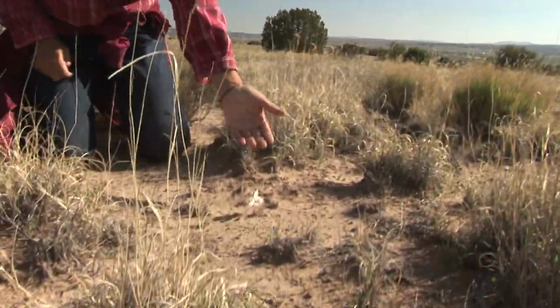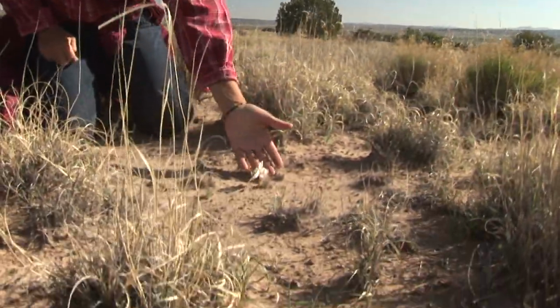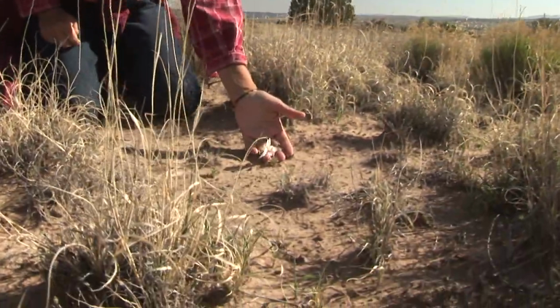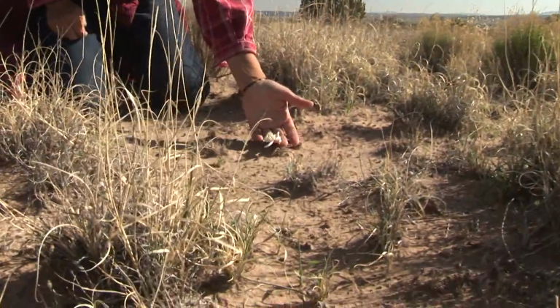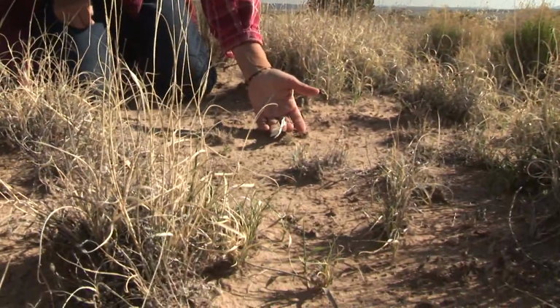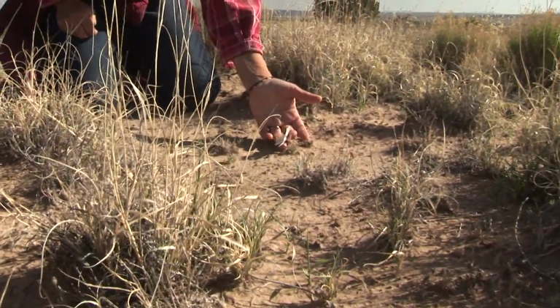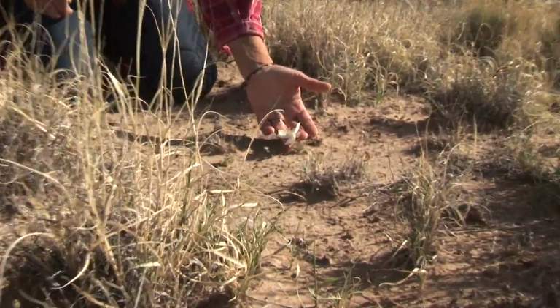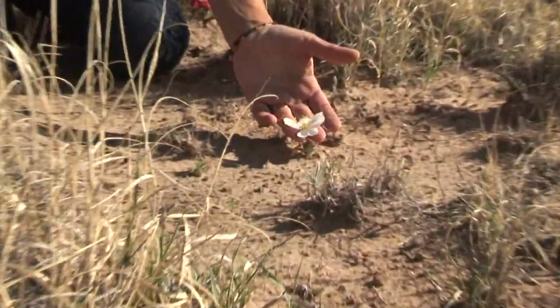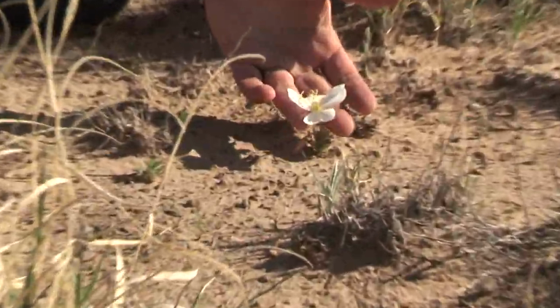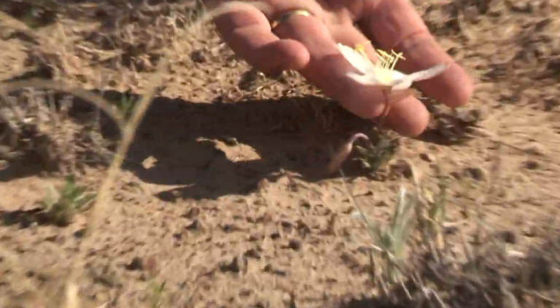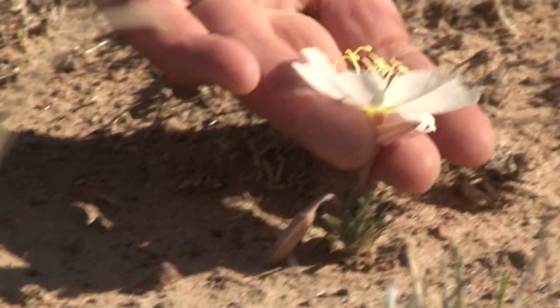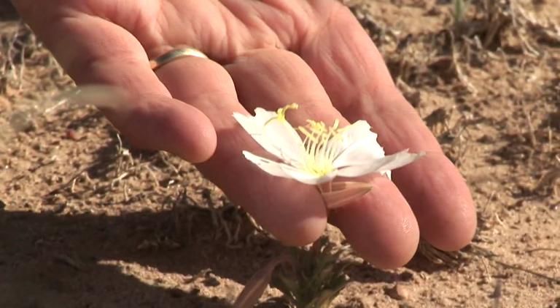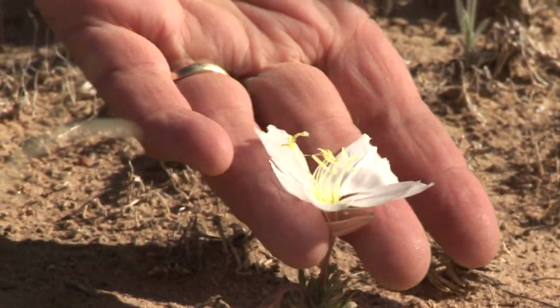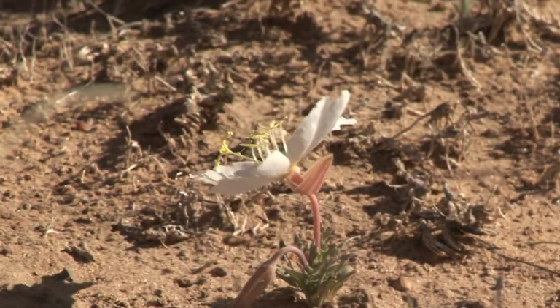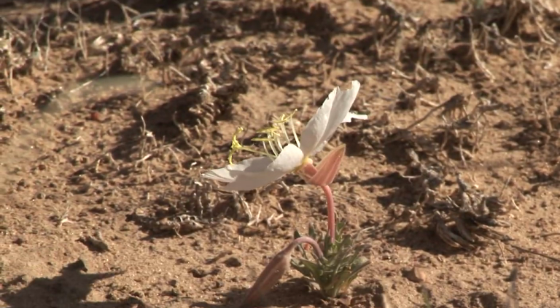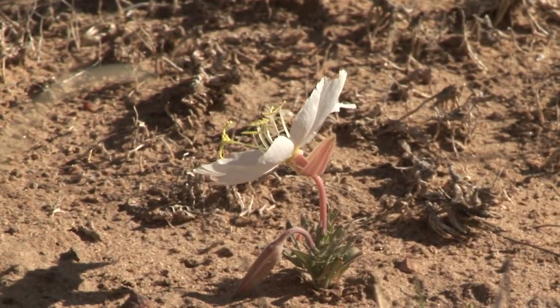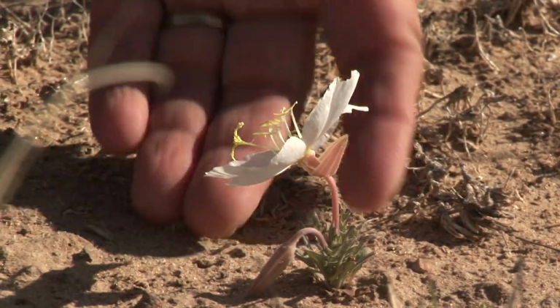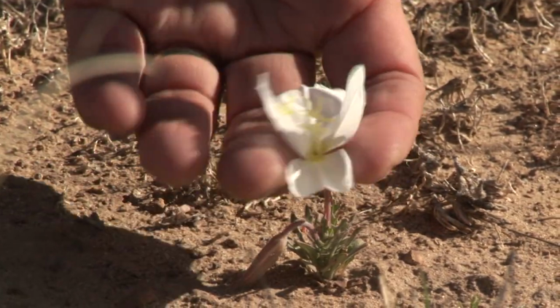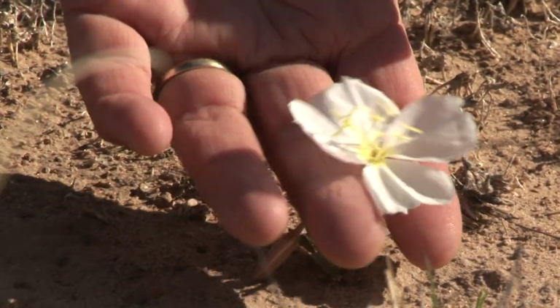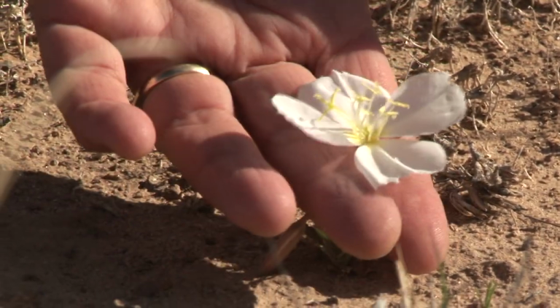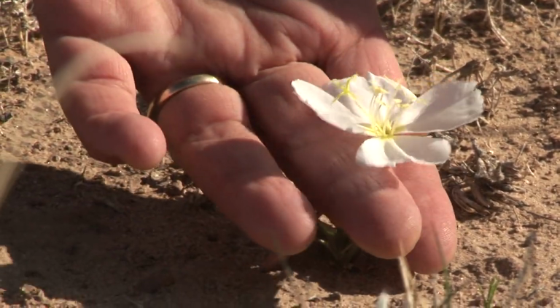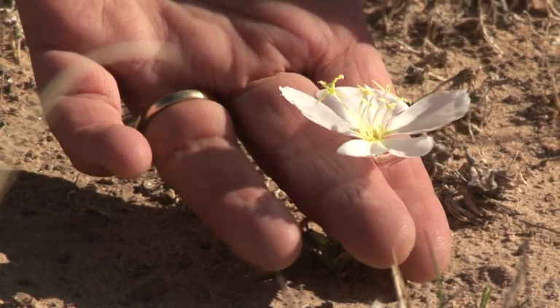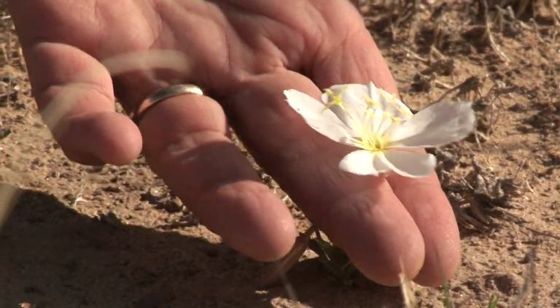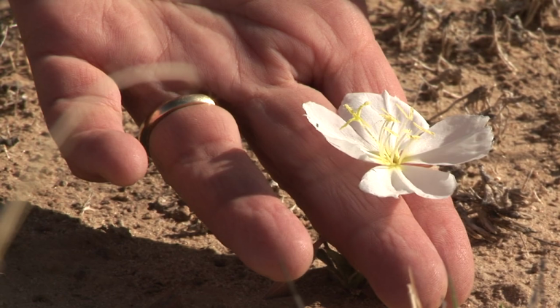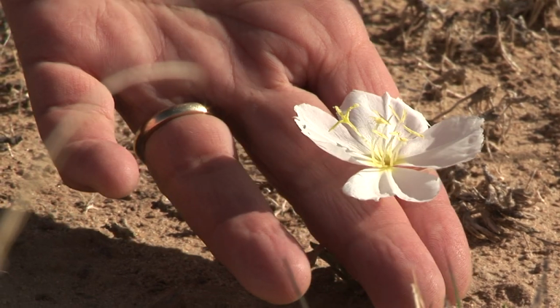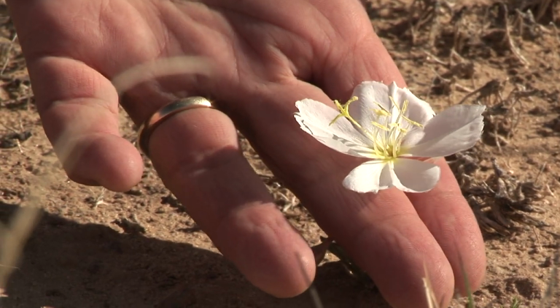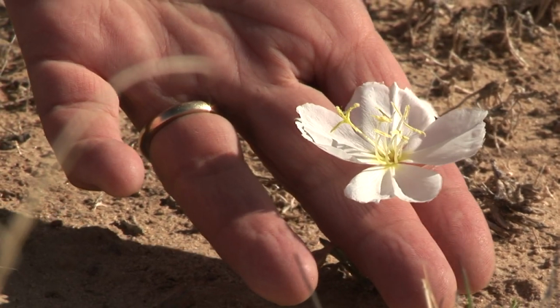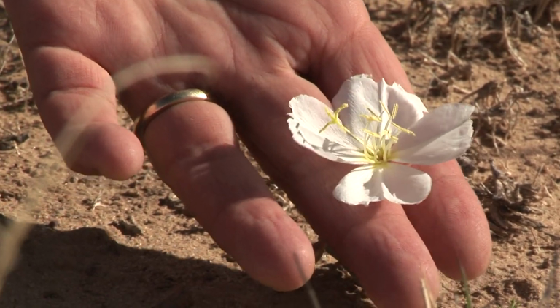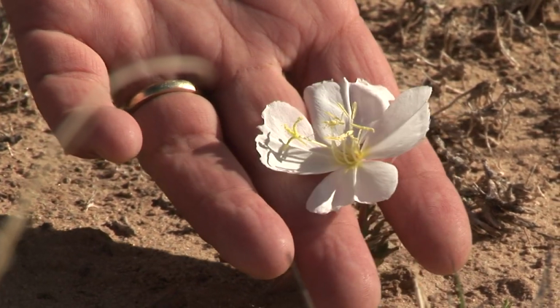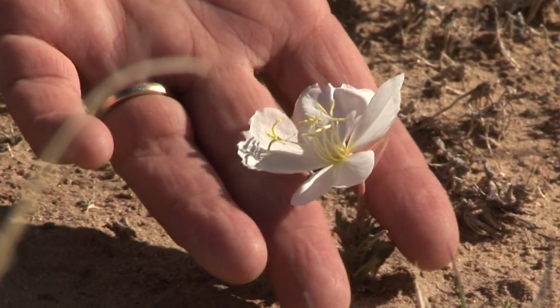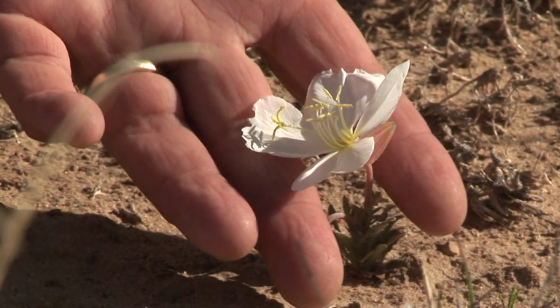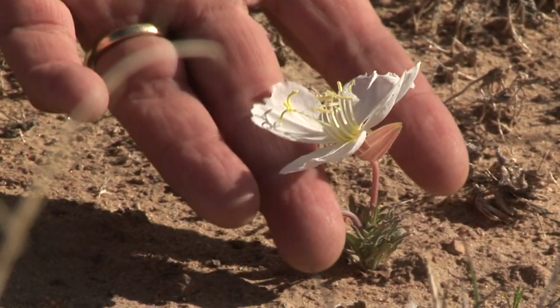That's primrose — it's just starting. That will spread. And that's good for the skin as well. We're finding a lot of skin care stuff today.